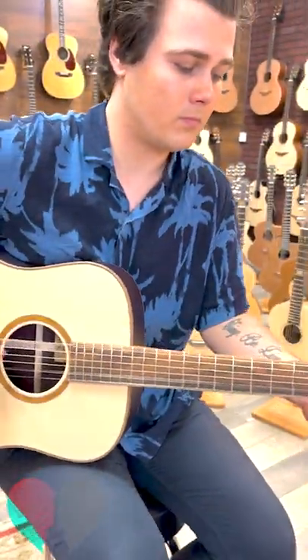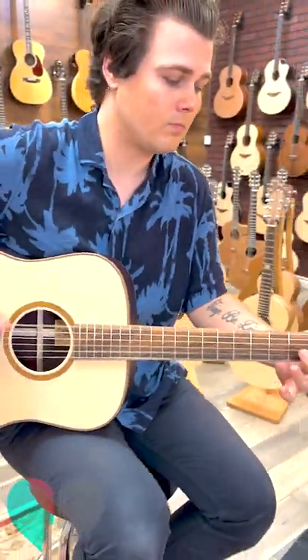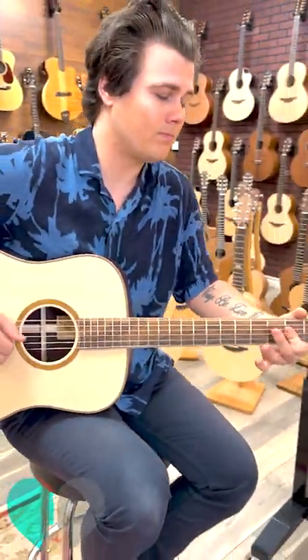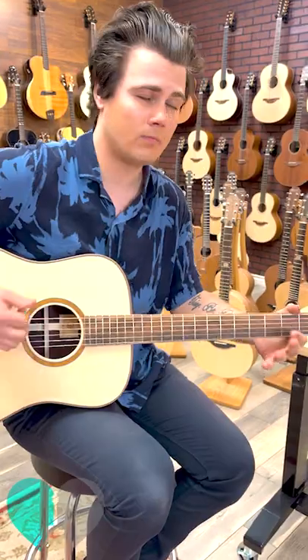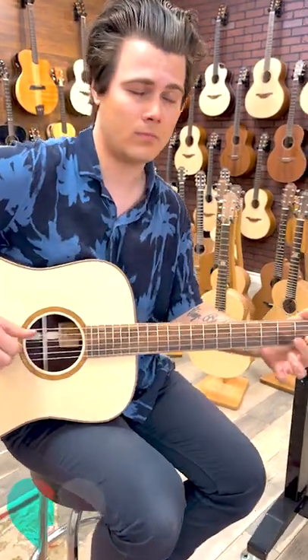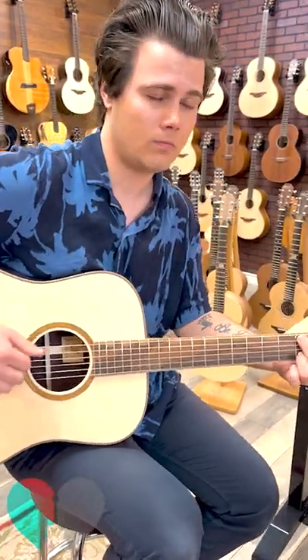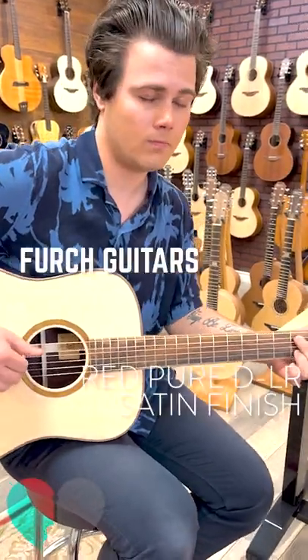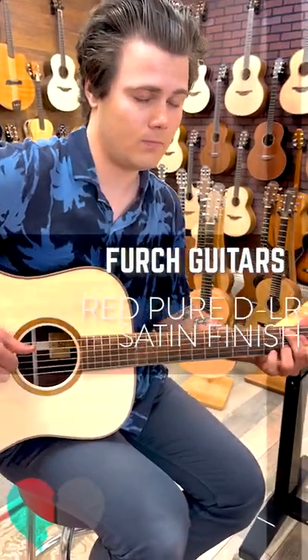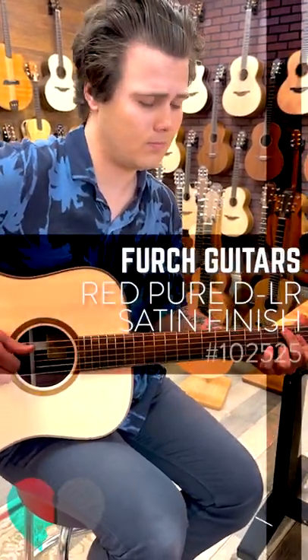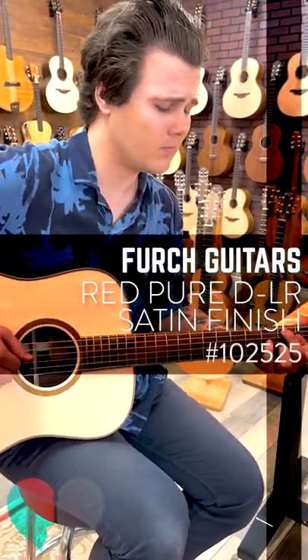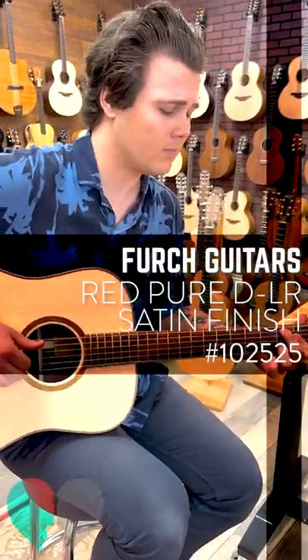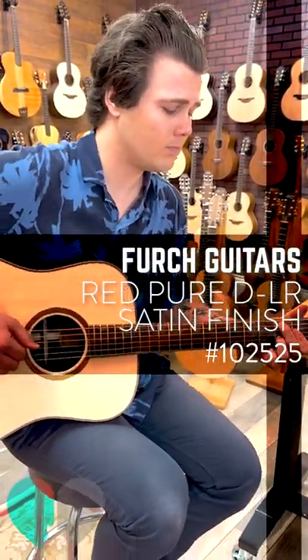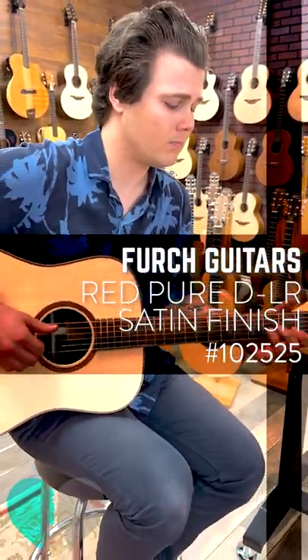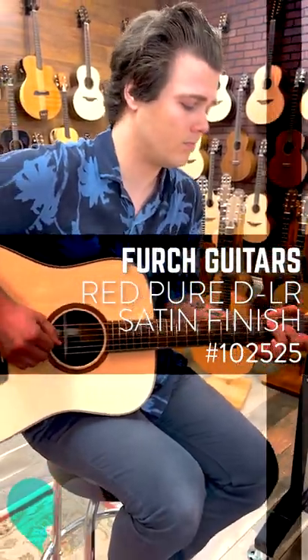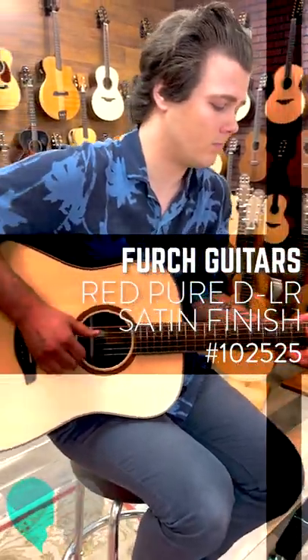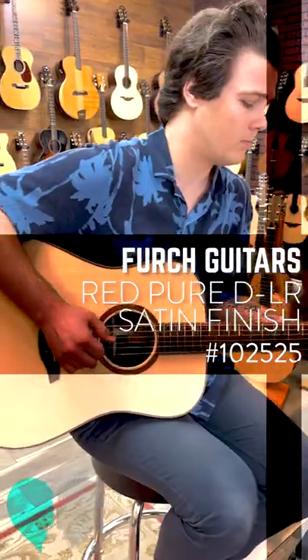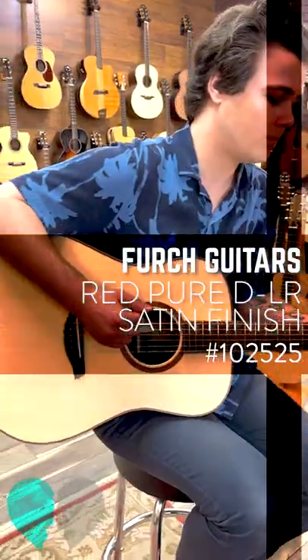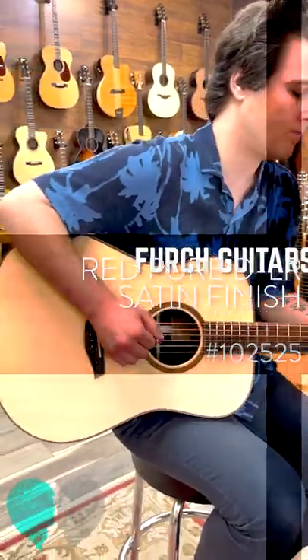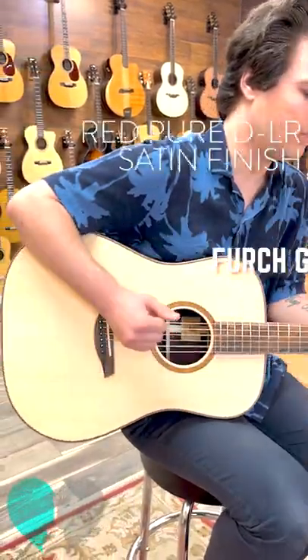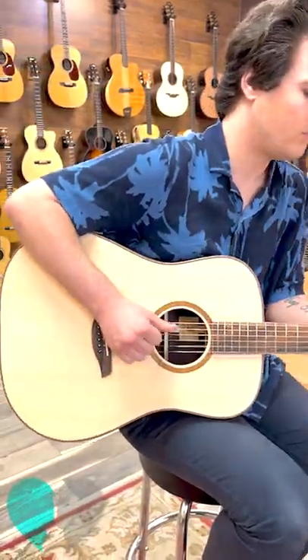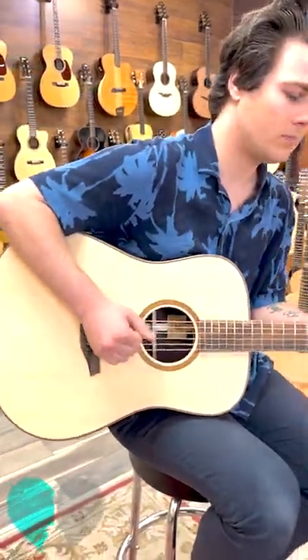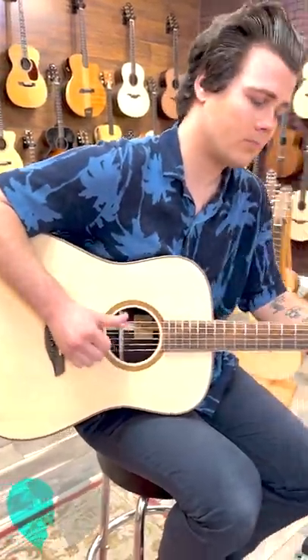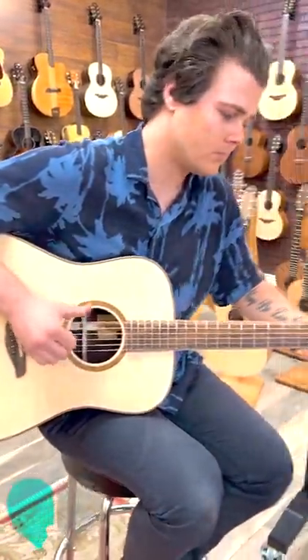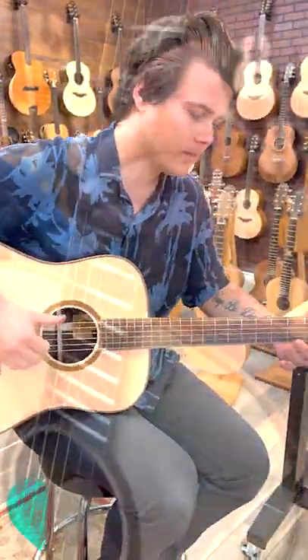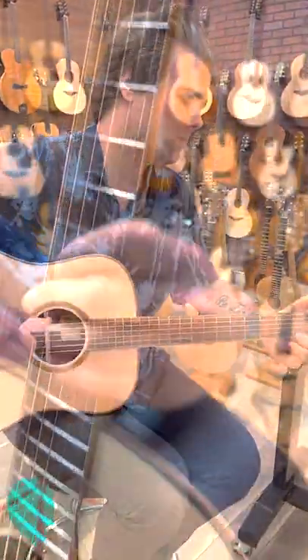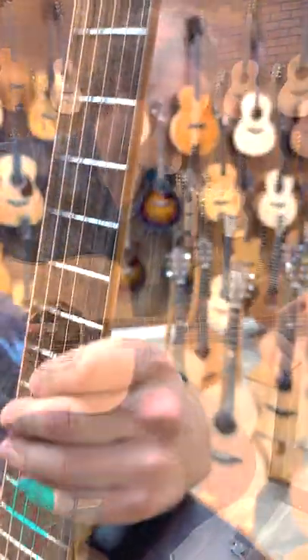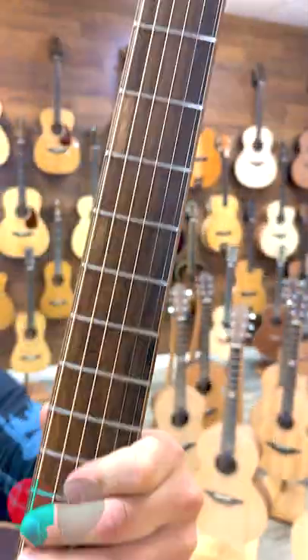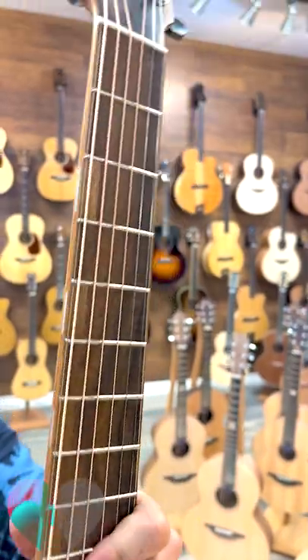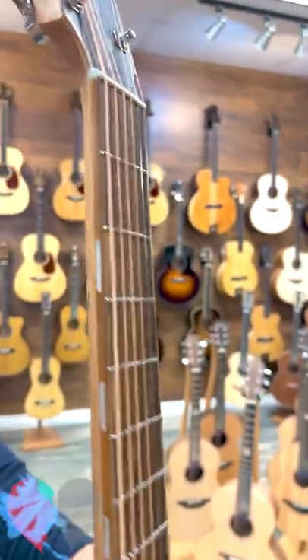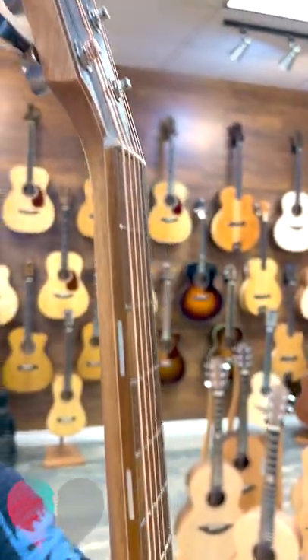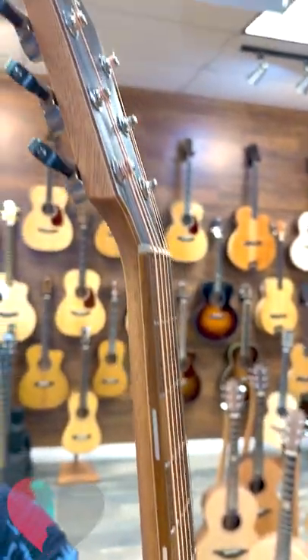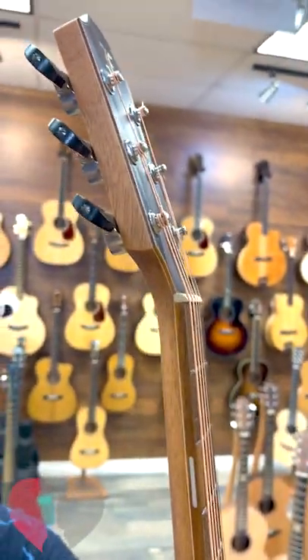But you've still got this sort of vintage vibe to it that I just love. Very clean. That satin finish really is fitting this guitar, and we've got the elongated side markers.